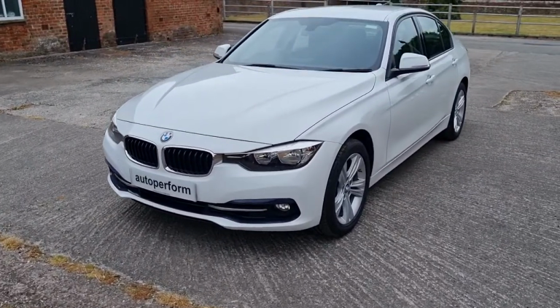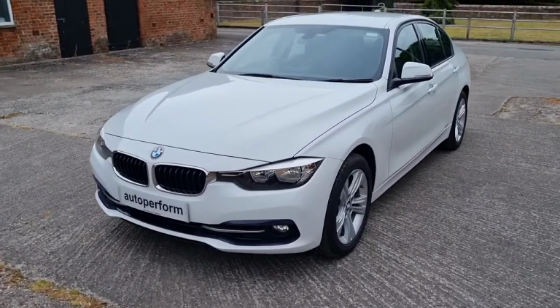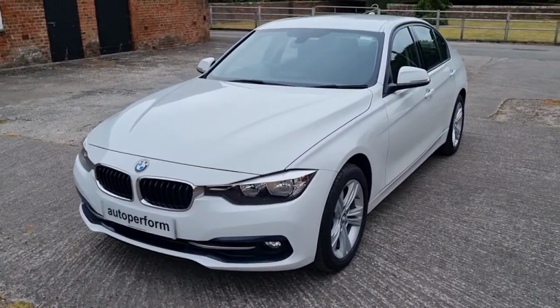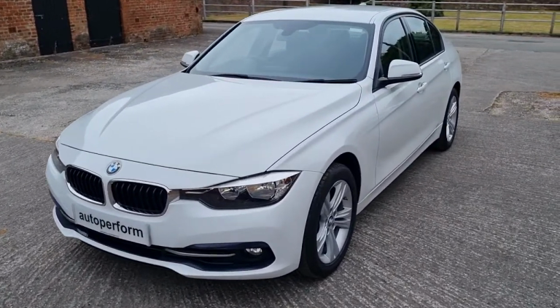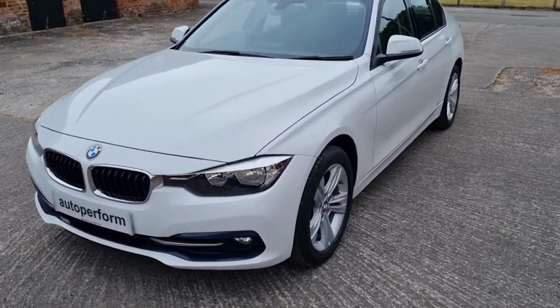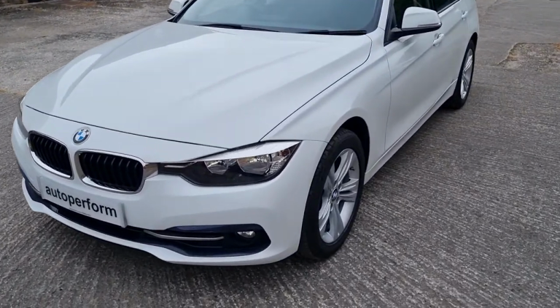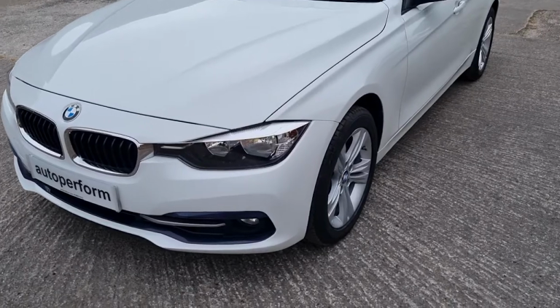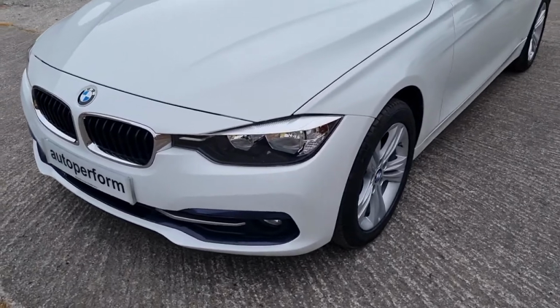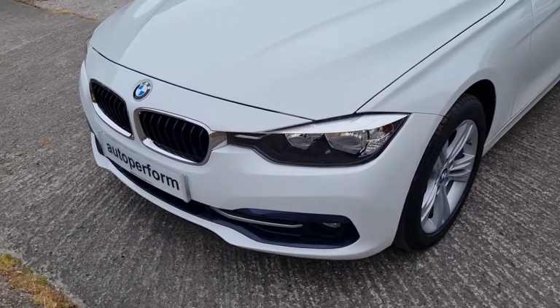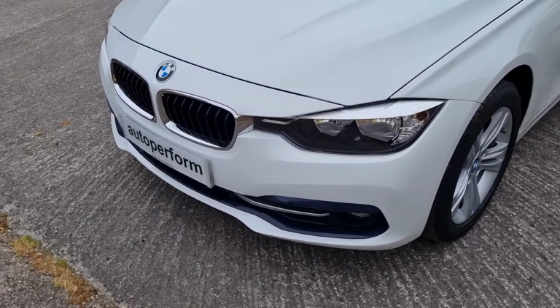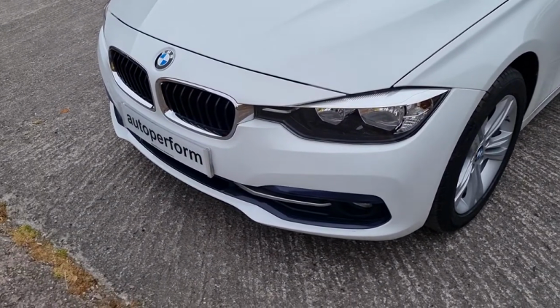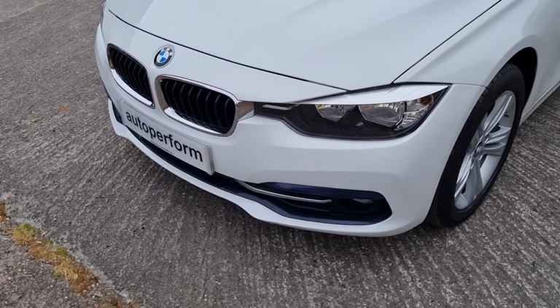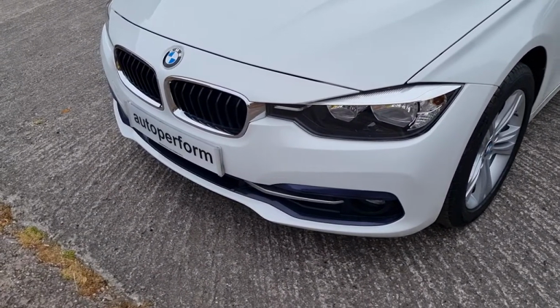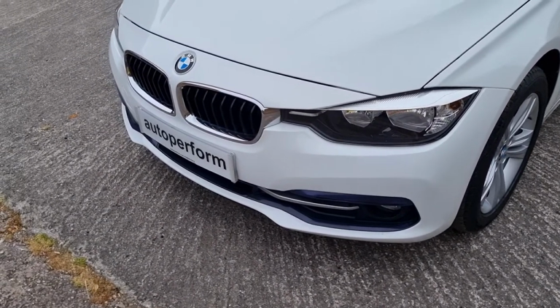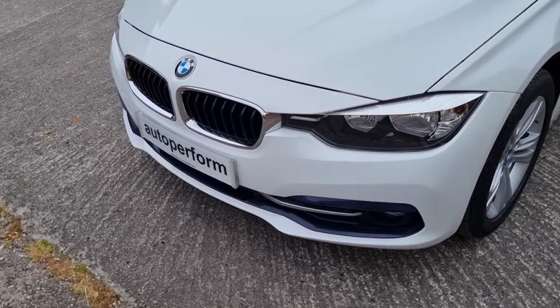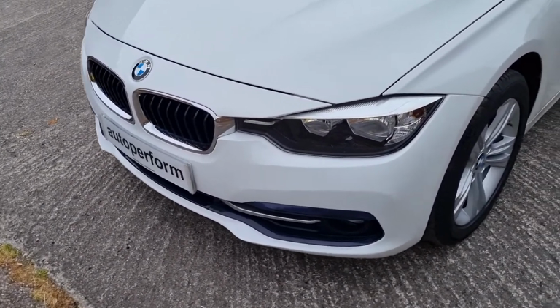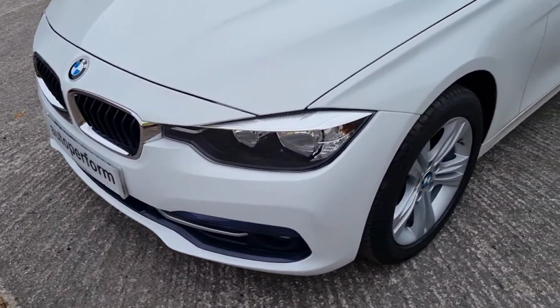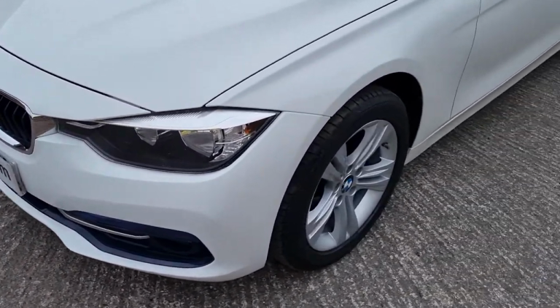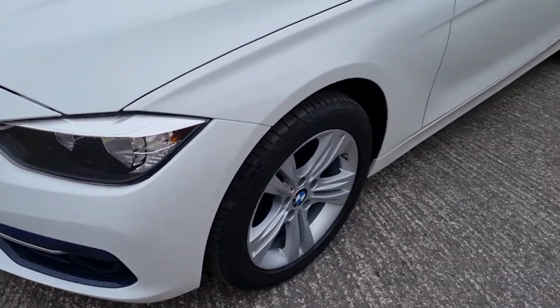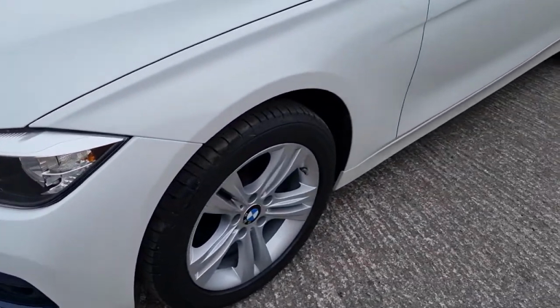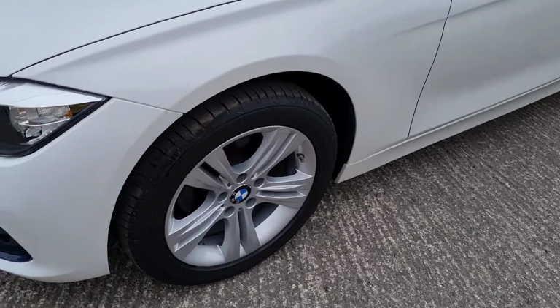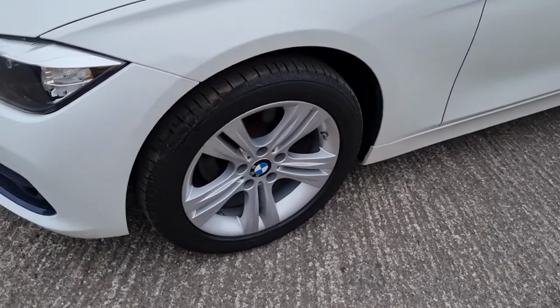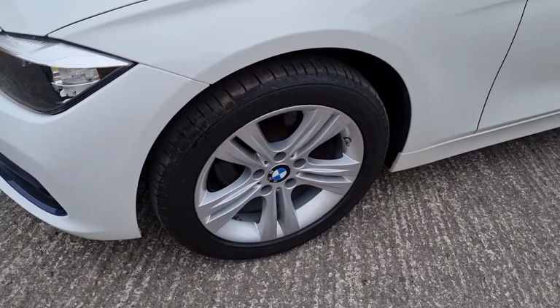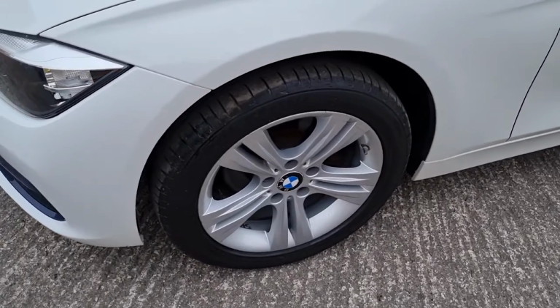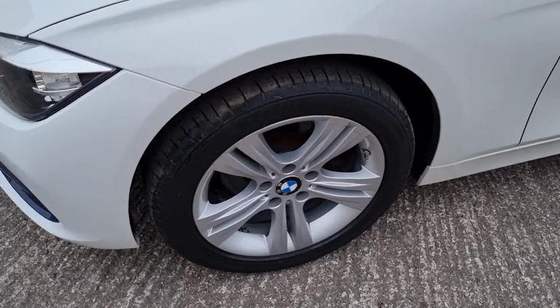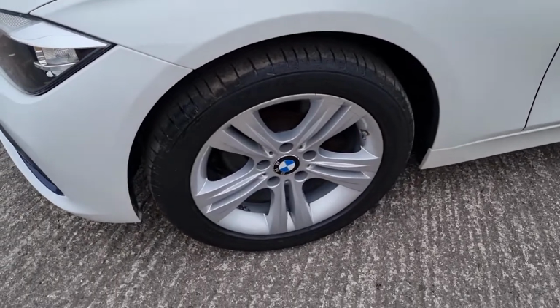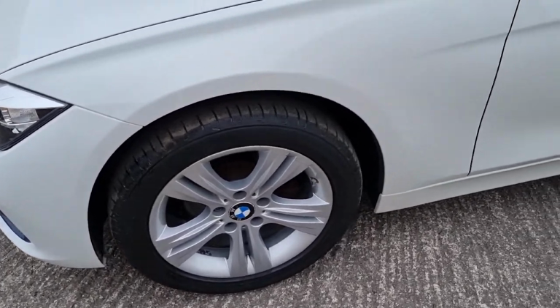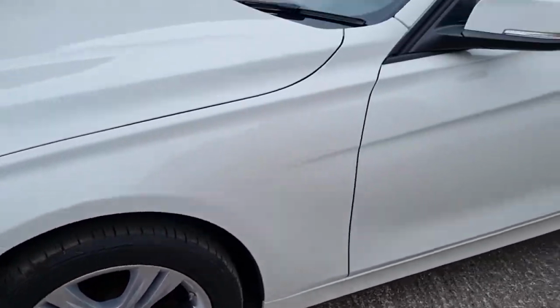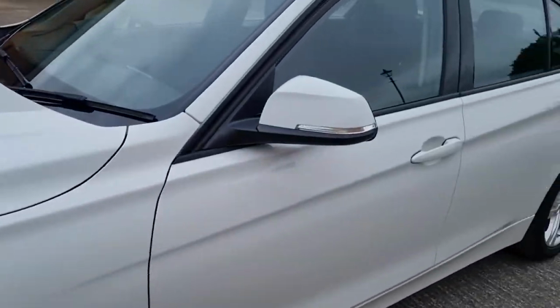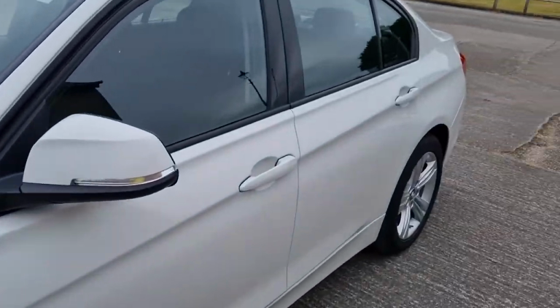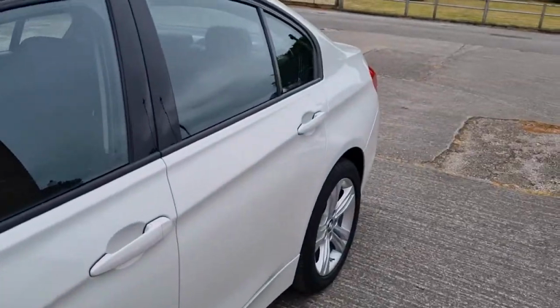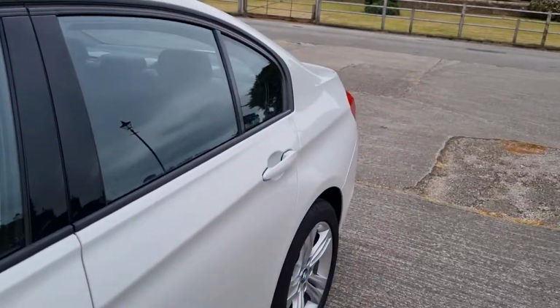Nicely appointed car. Only 53,000 miles — that's very low for a six-year-old car. Wheels and tyres are all in very good condition.